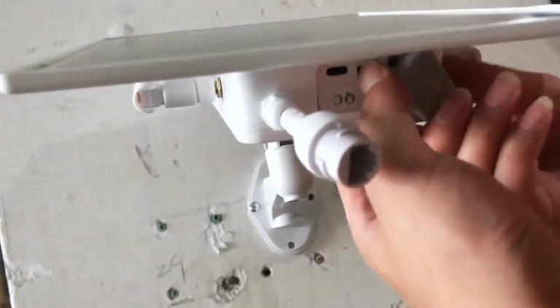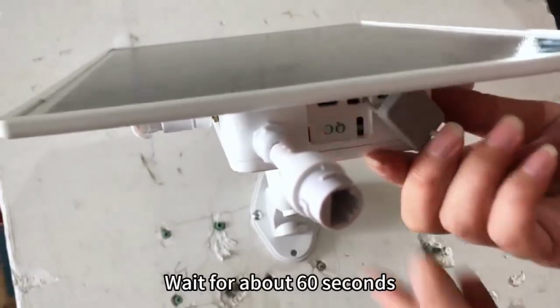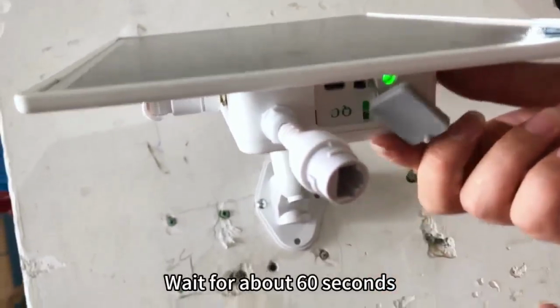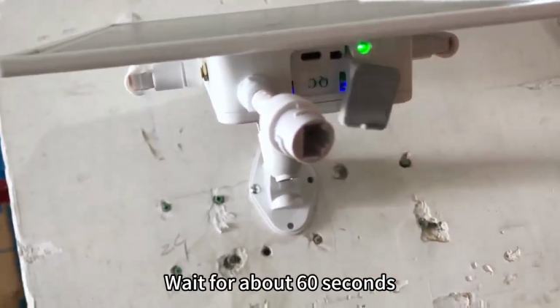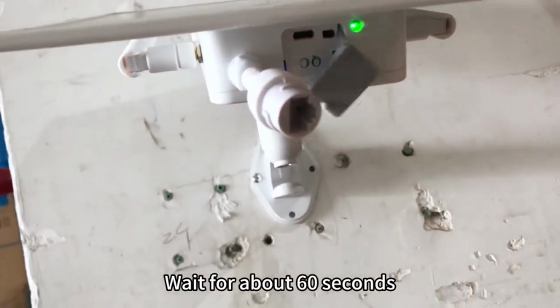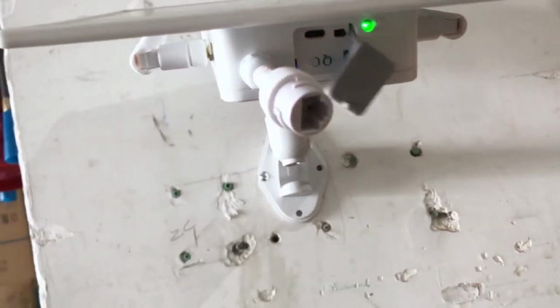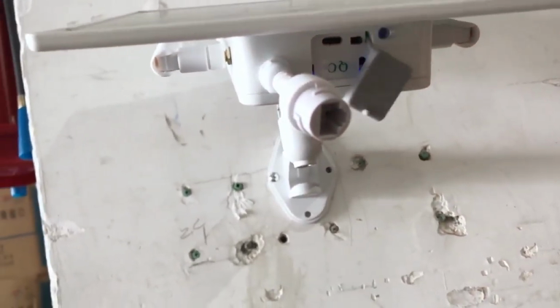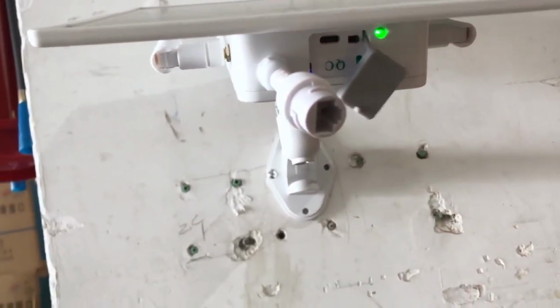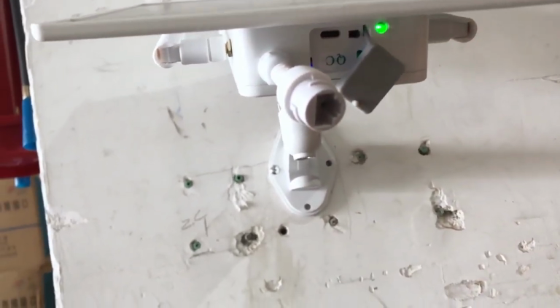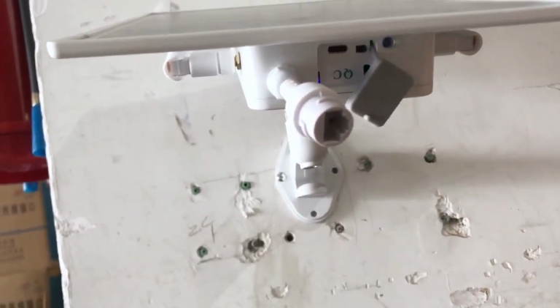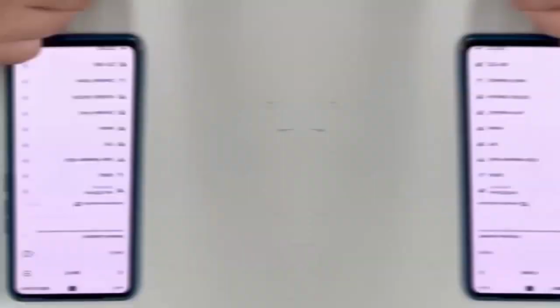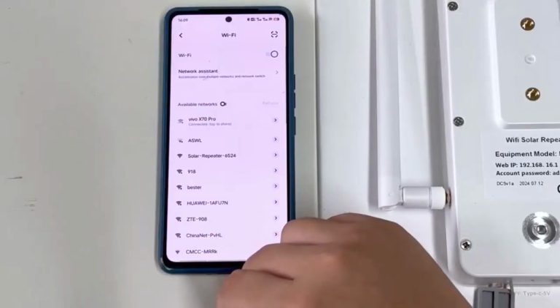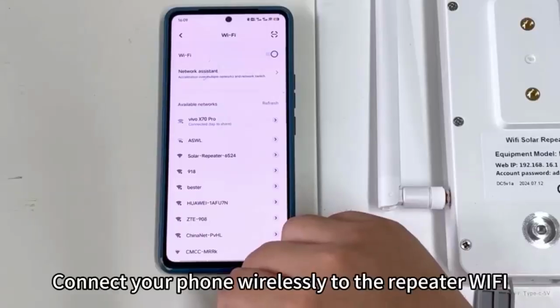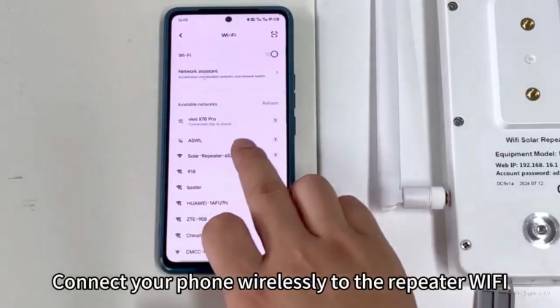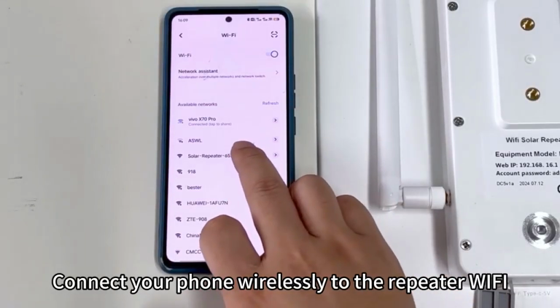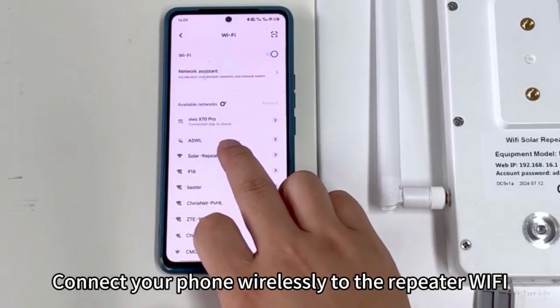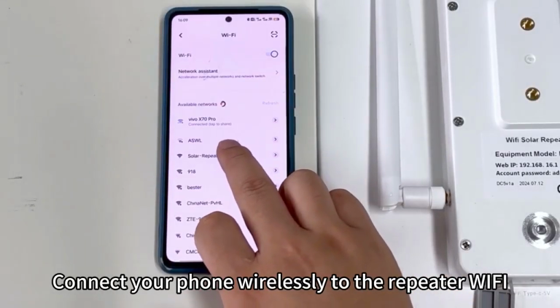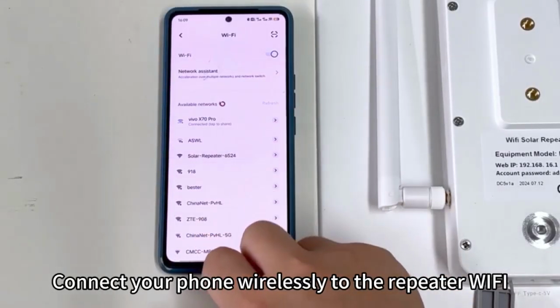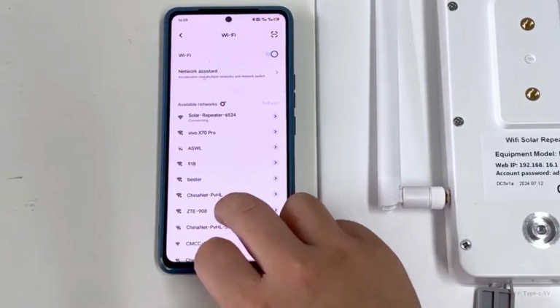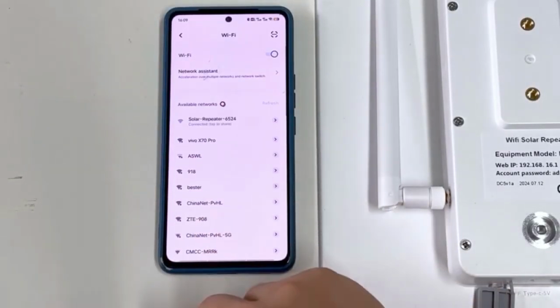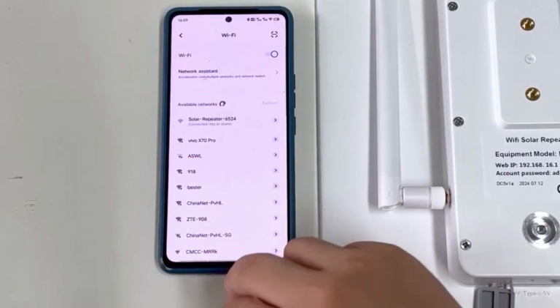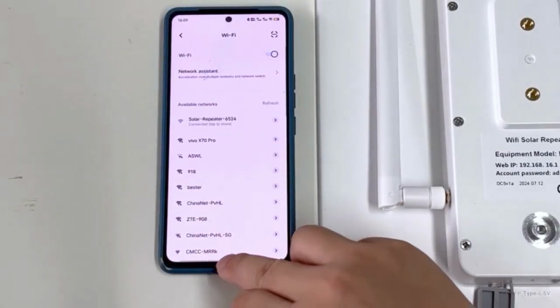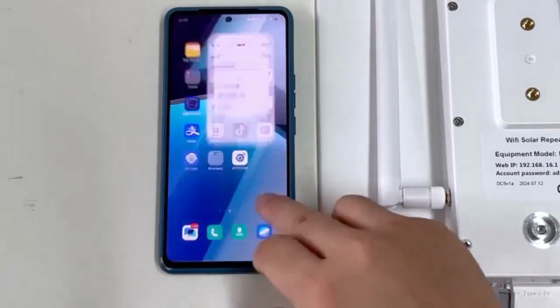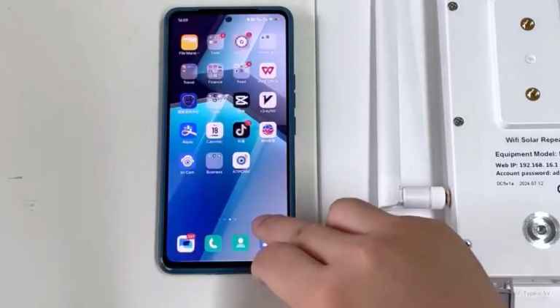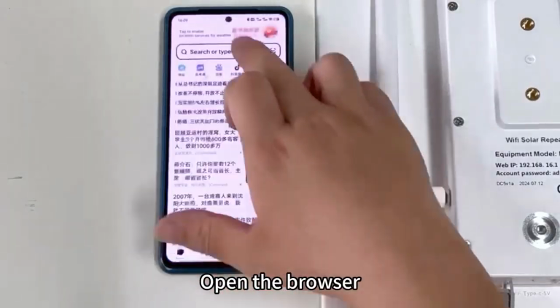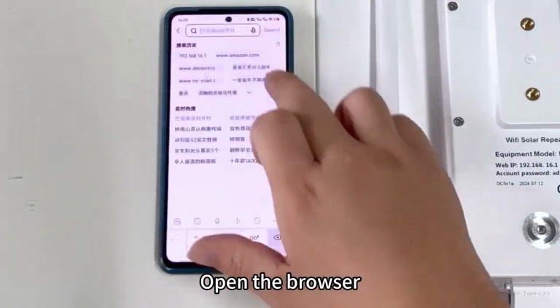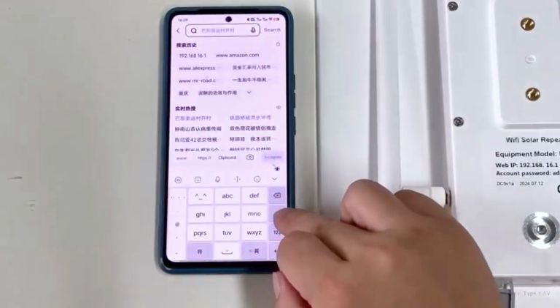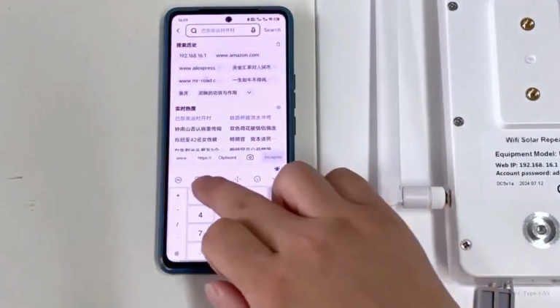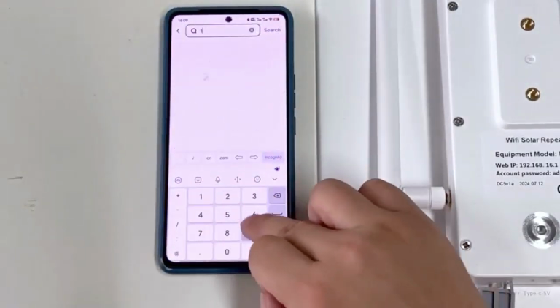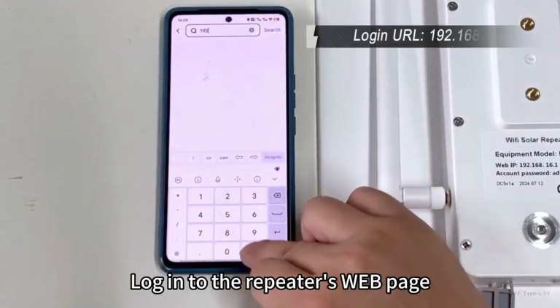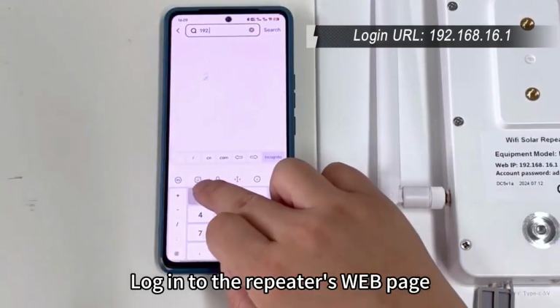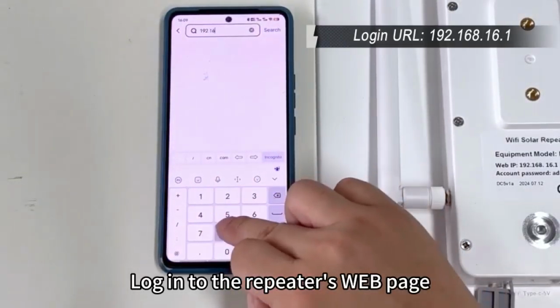Wait for about 60 seconds. Connect your phone wirelessly to the Repeater Wi-Fi. Open the browser and log into the Repeater's webpage.